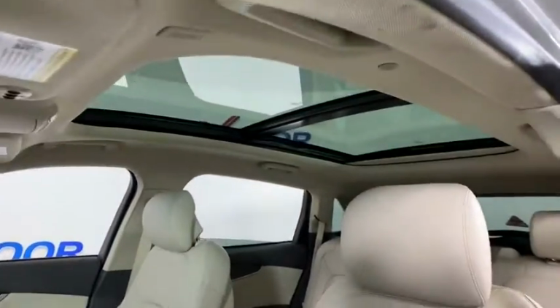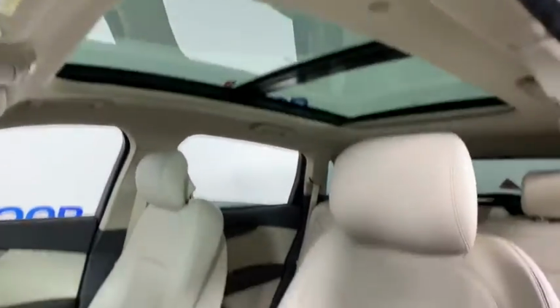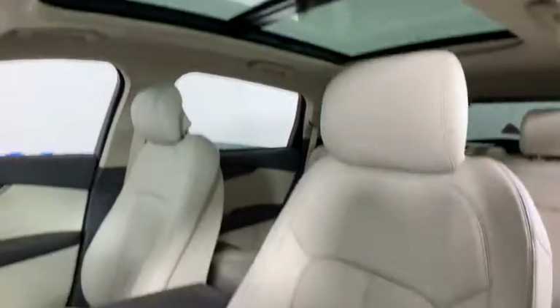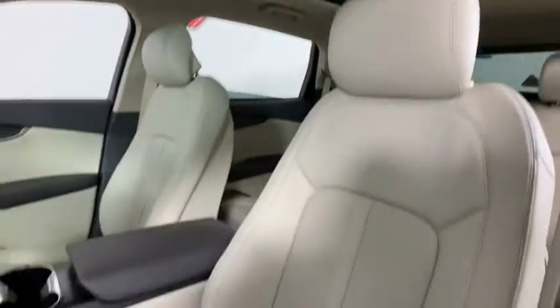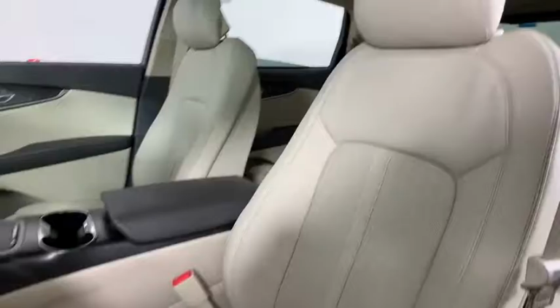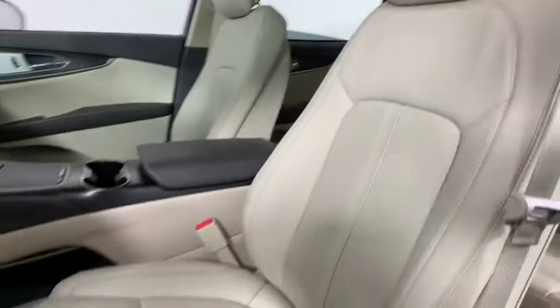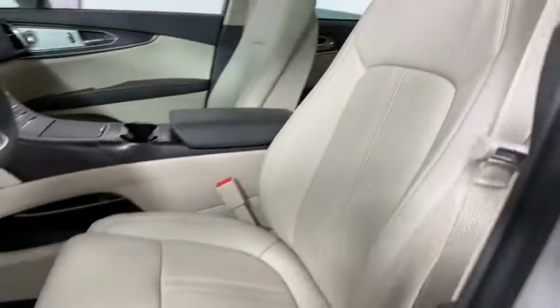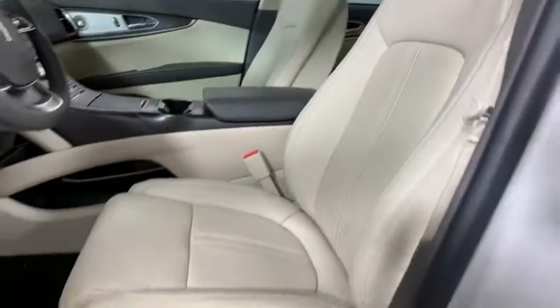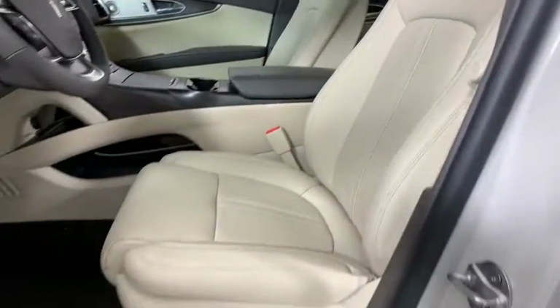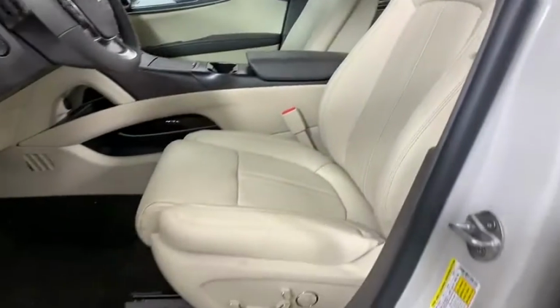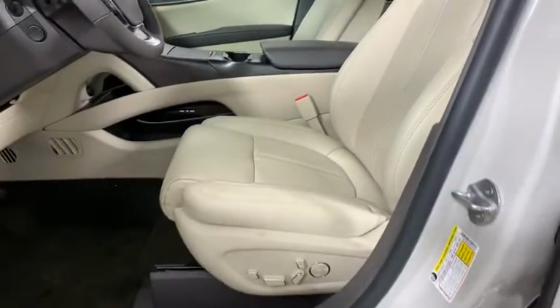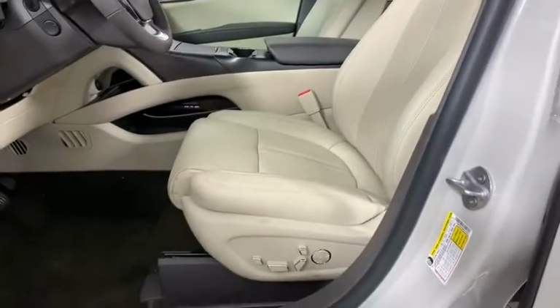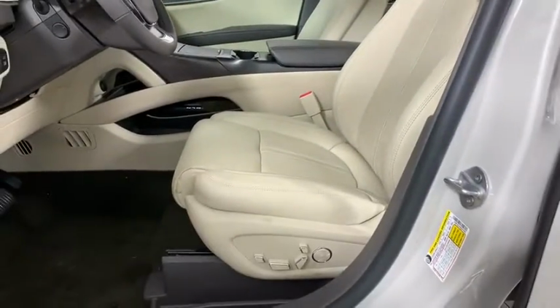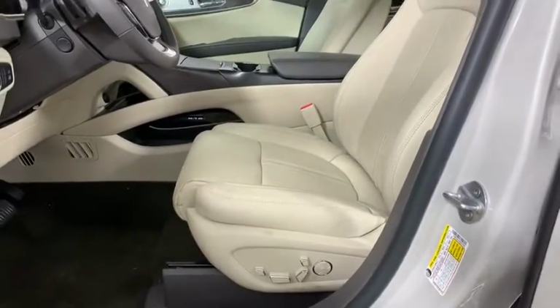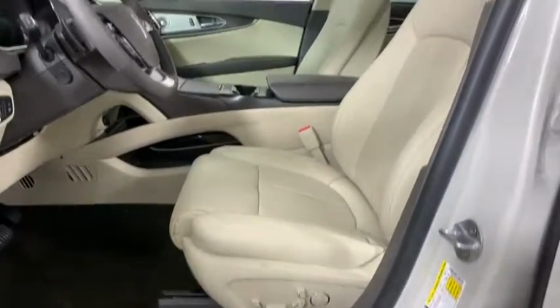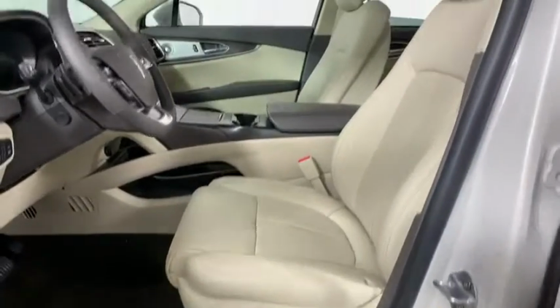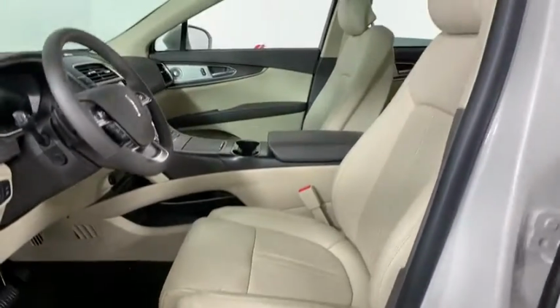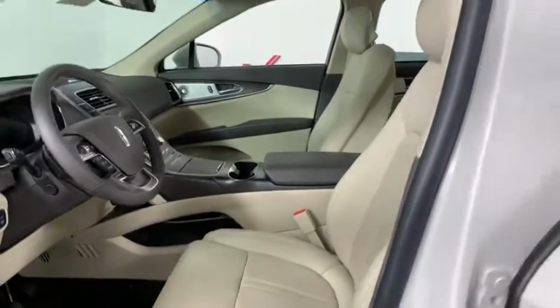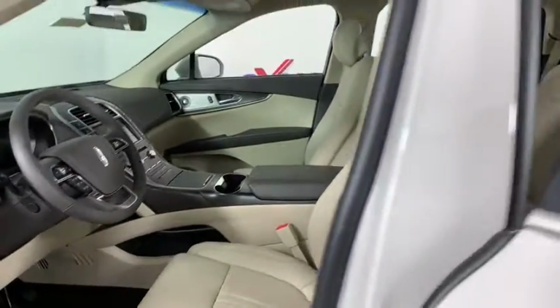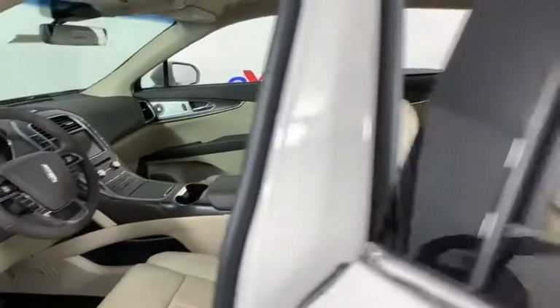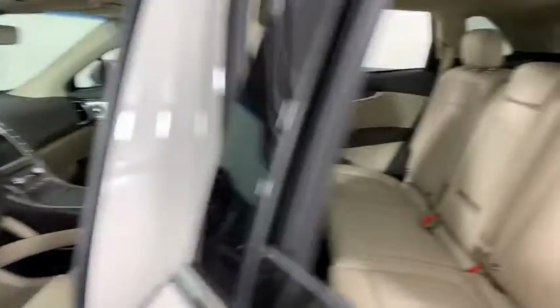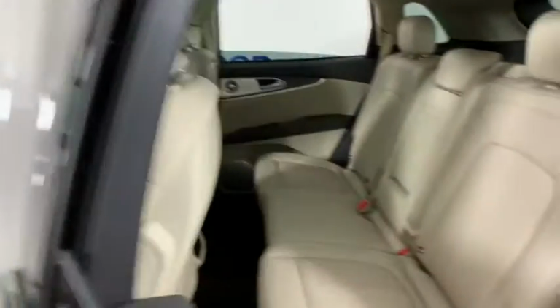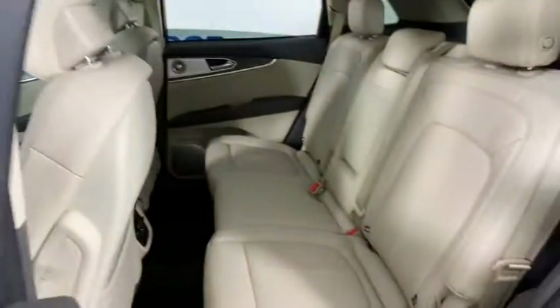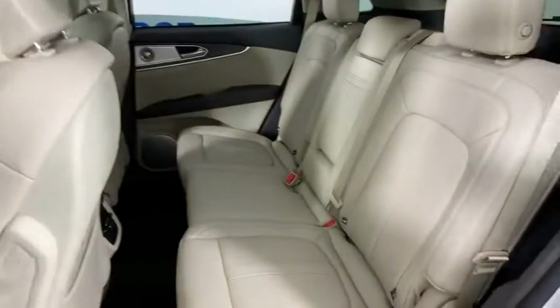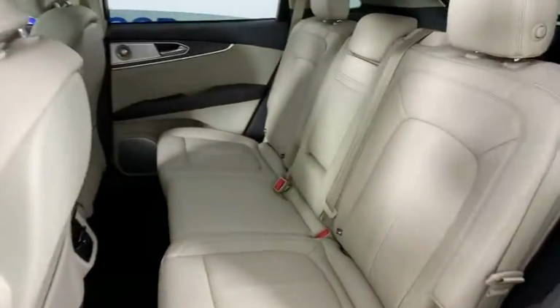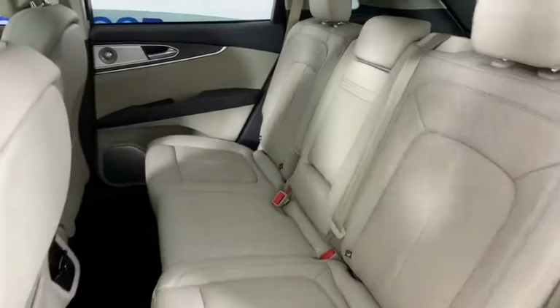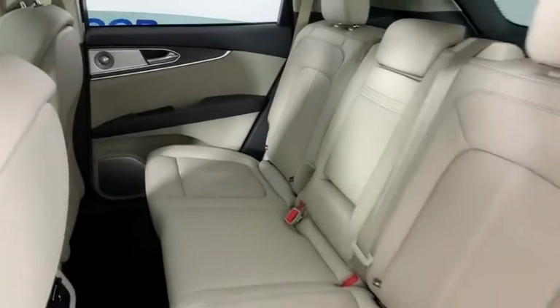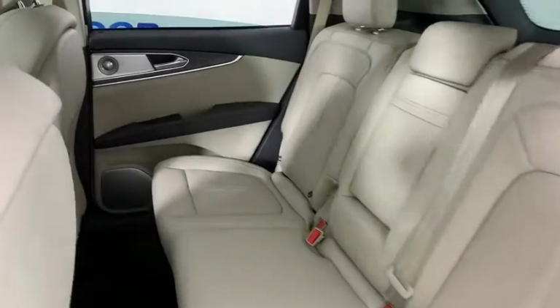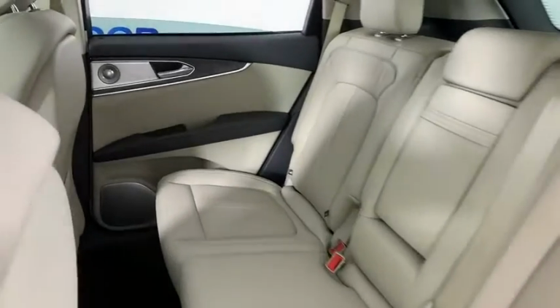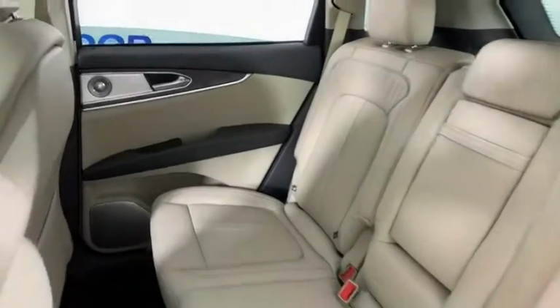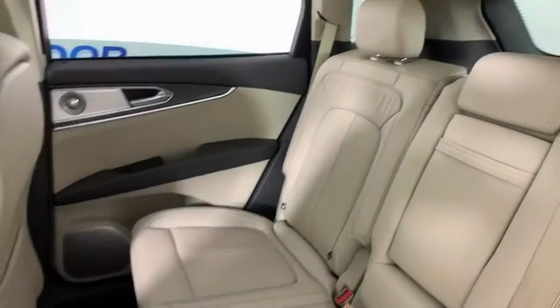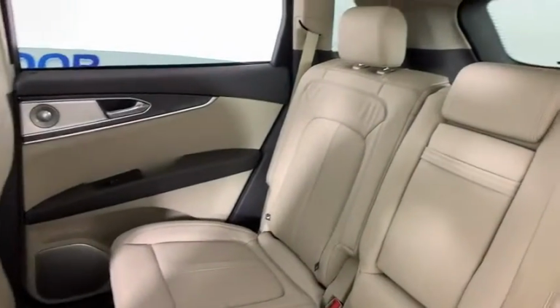Heated front seats, heated steering wheel, compass, trip computer, power windows, security system, rear window defroster, panic alarm.